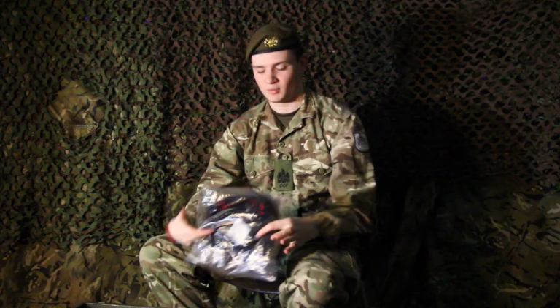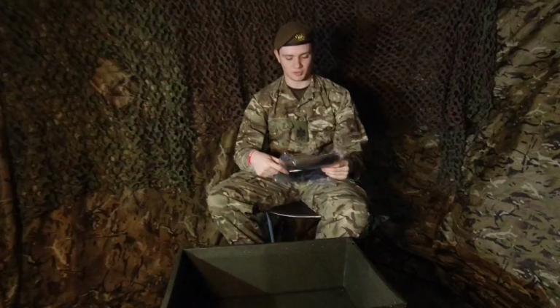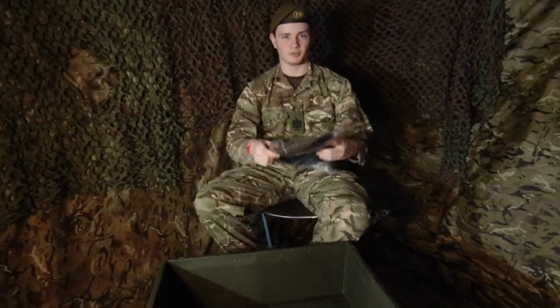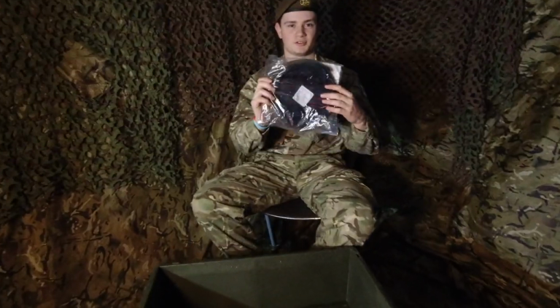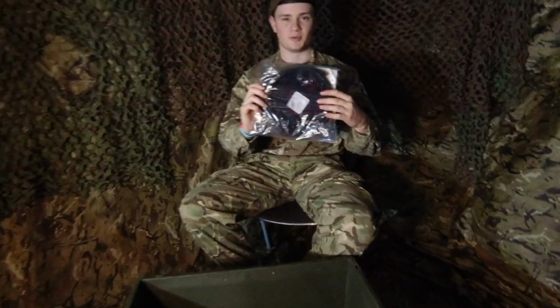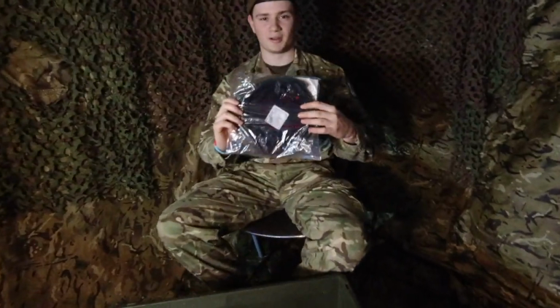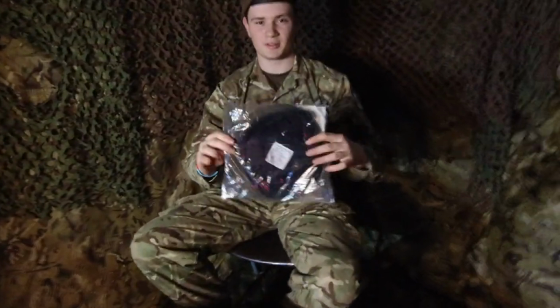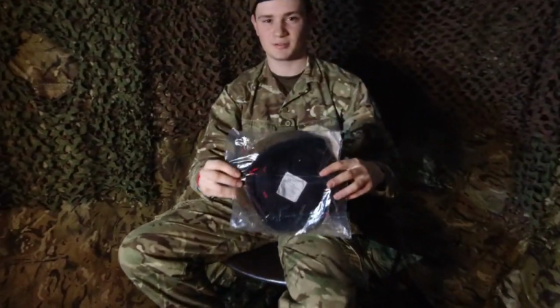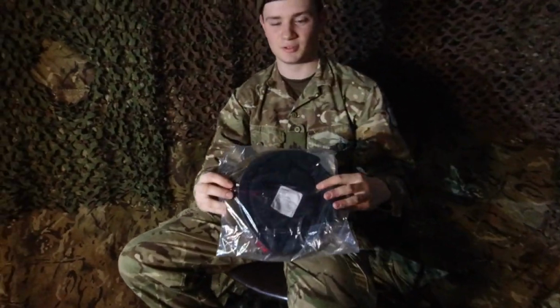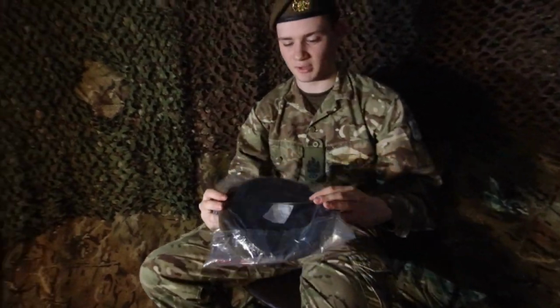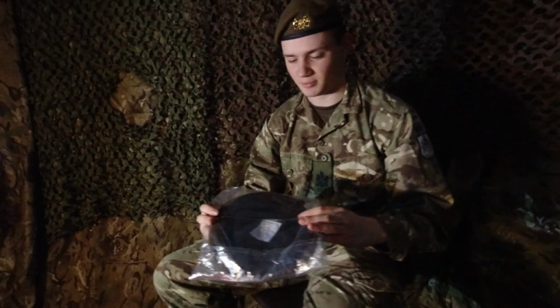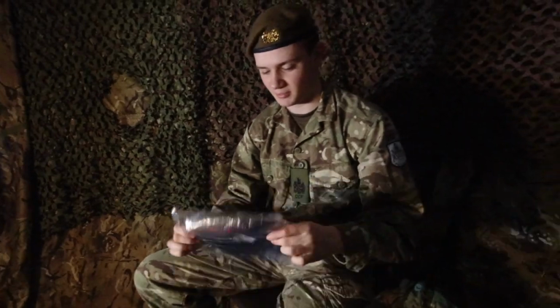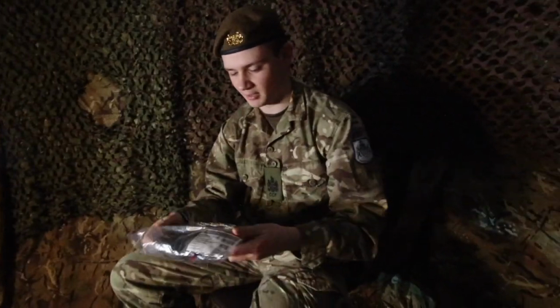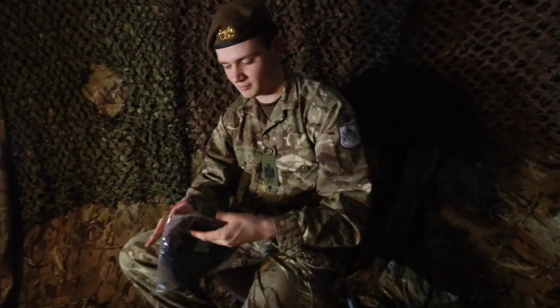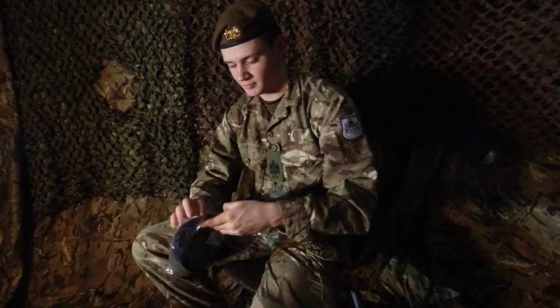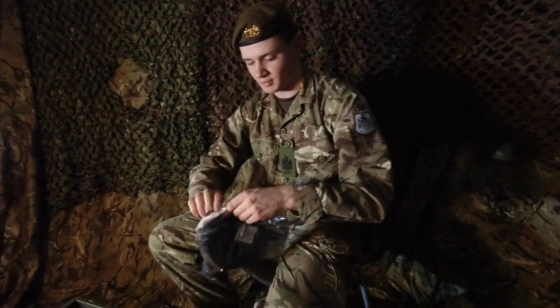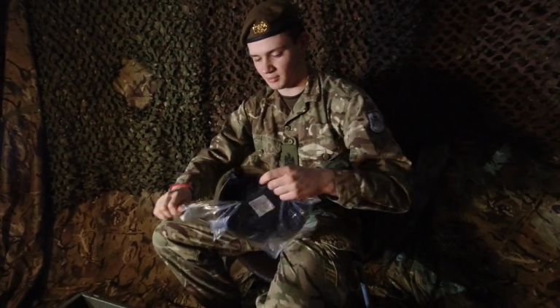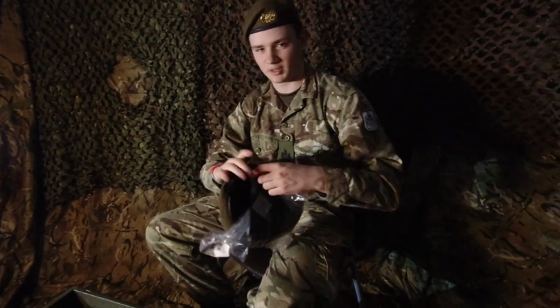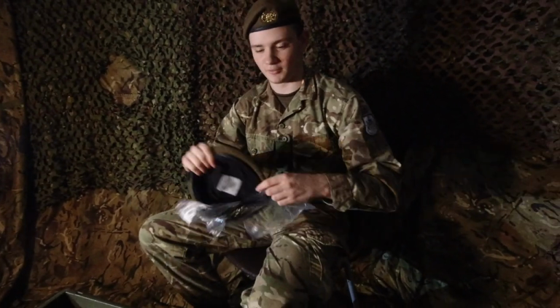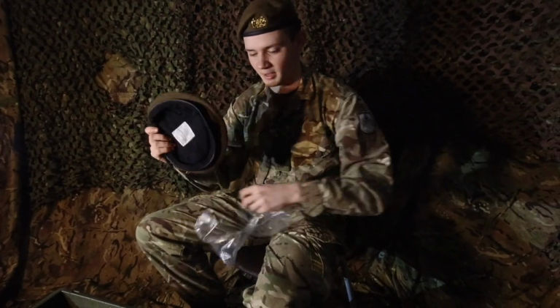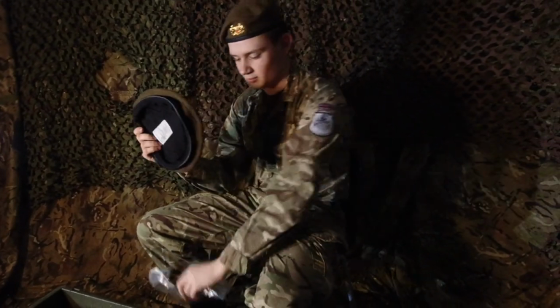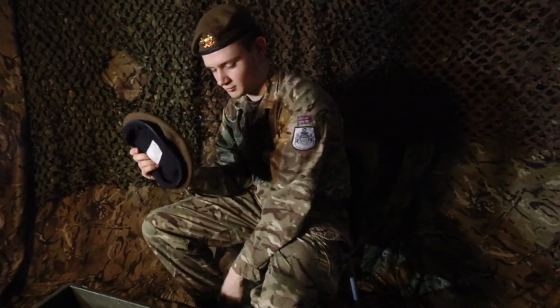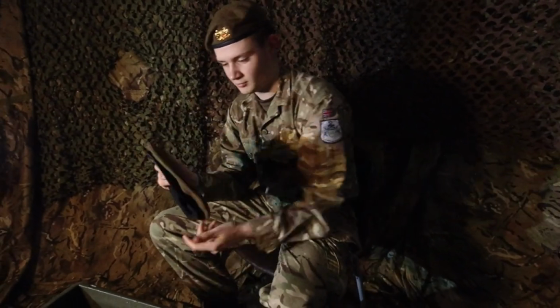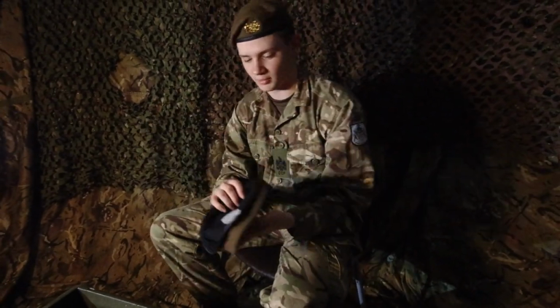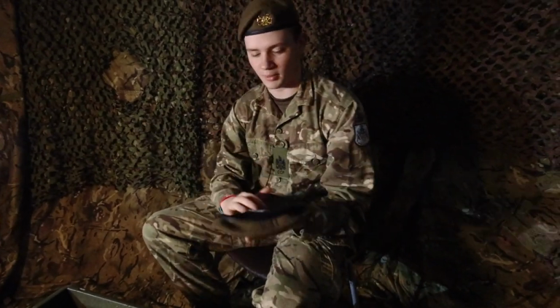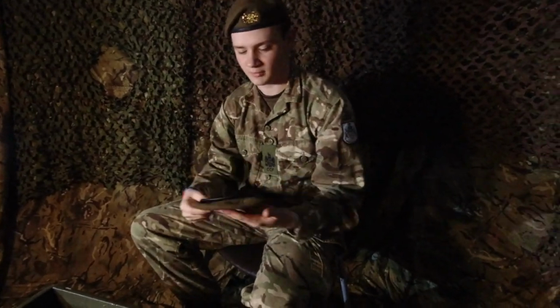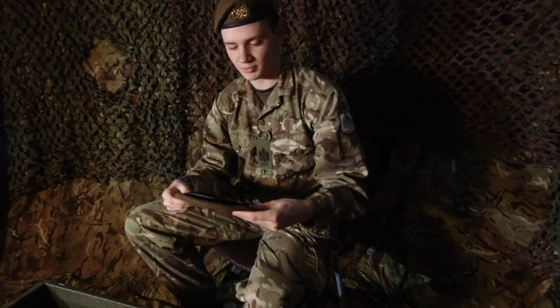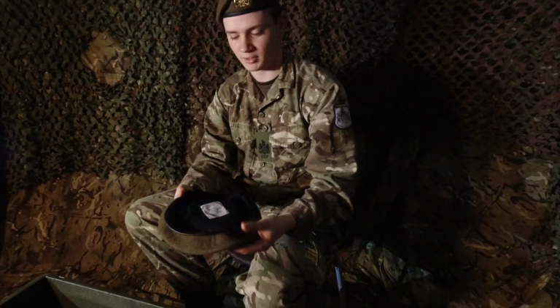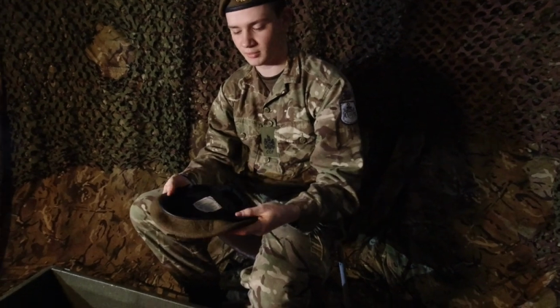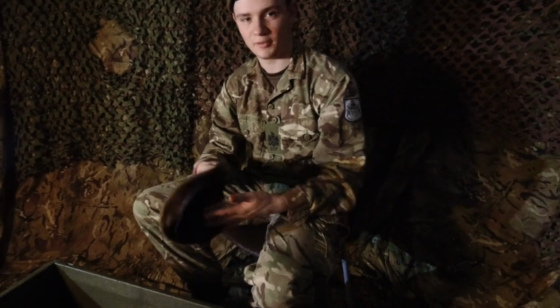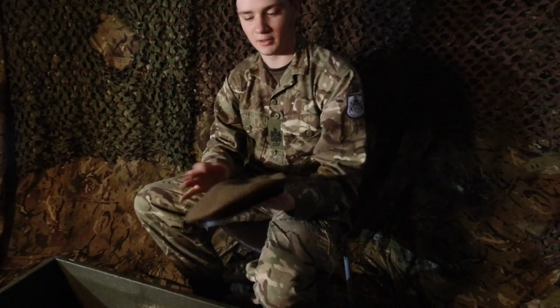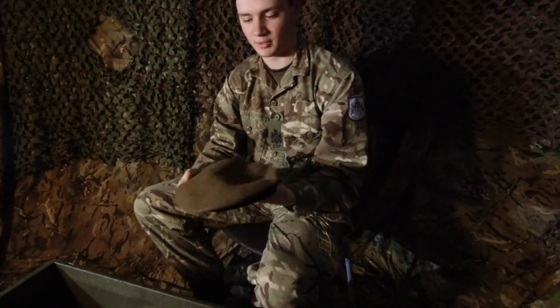When you join you'll be issued with a beret like this. You see it comes in a plastic bag — just take it out of the bag, throw that away, and you'll see that it looks quite flat like this.